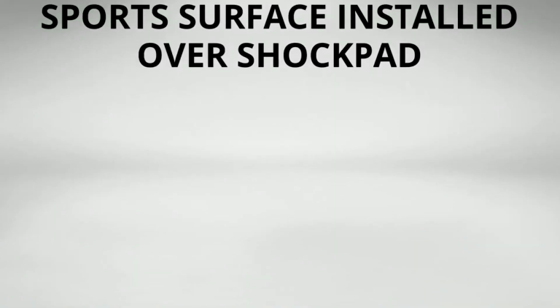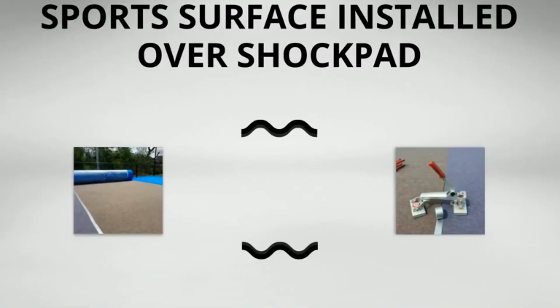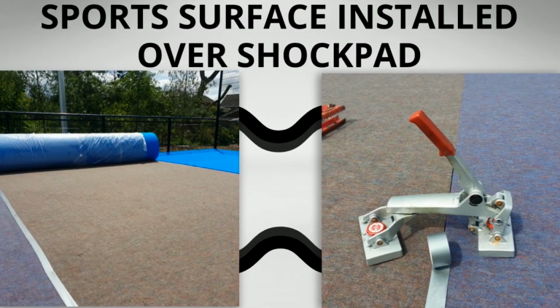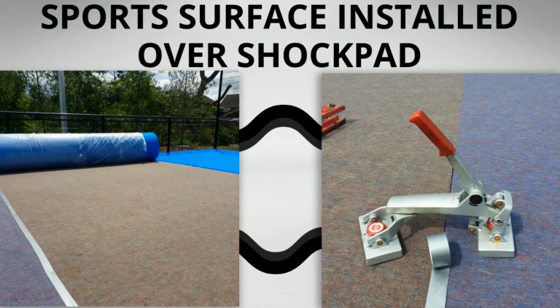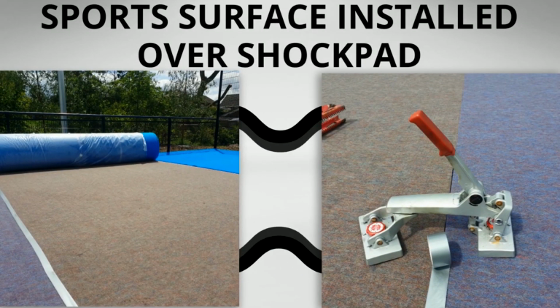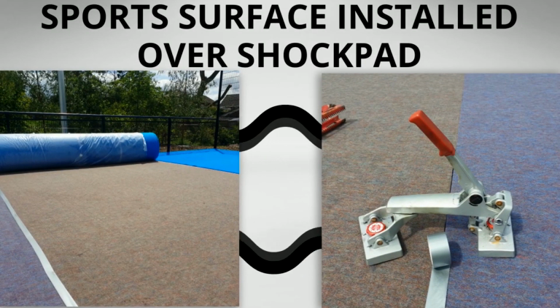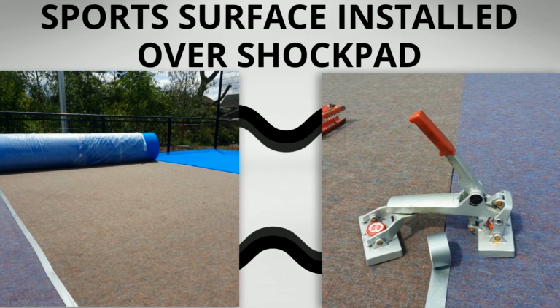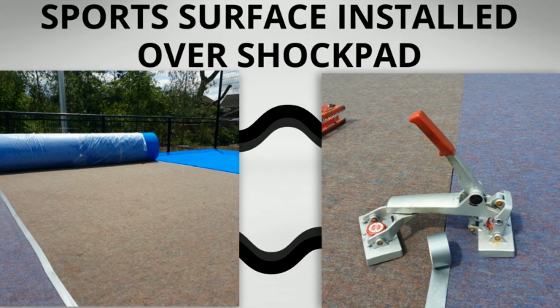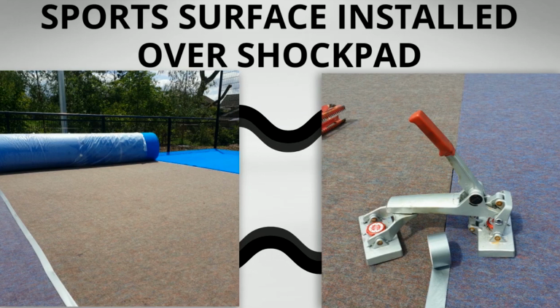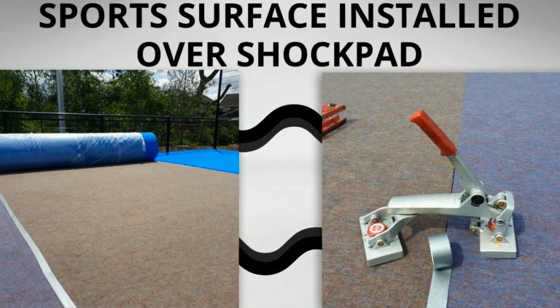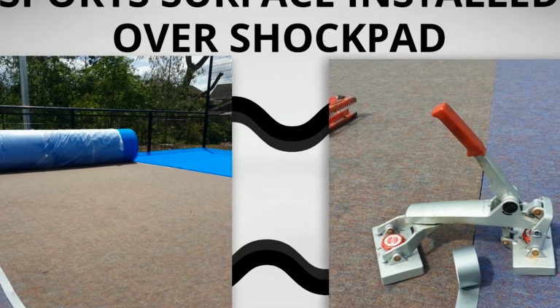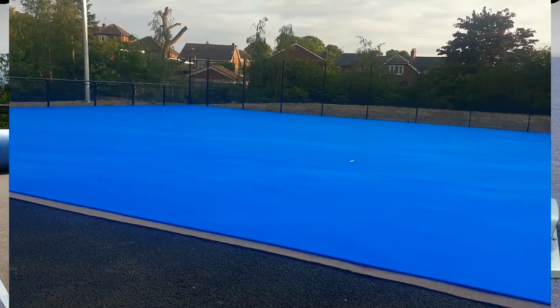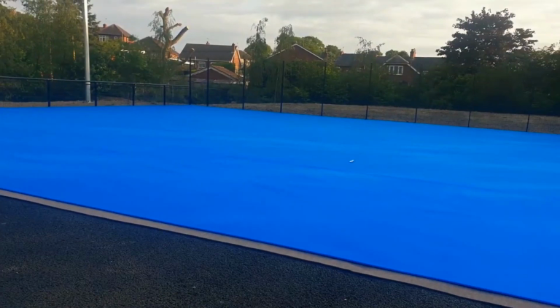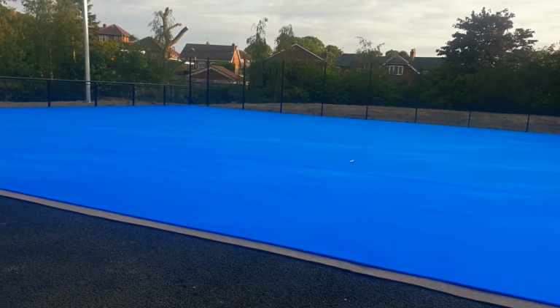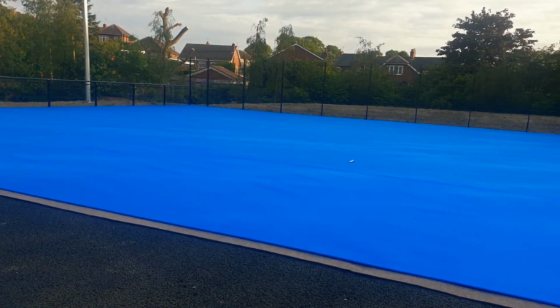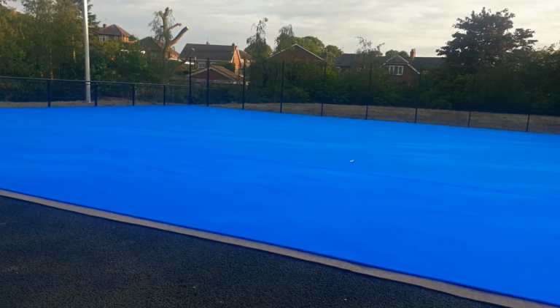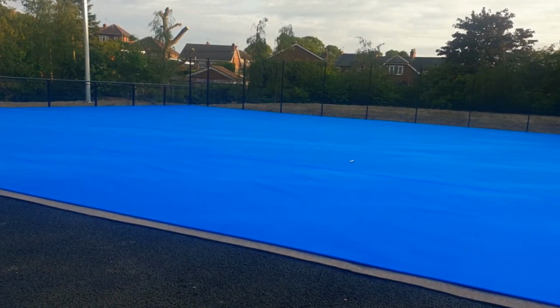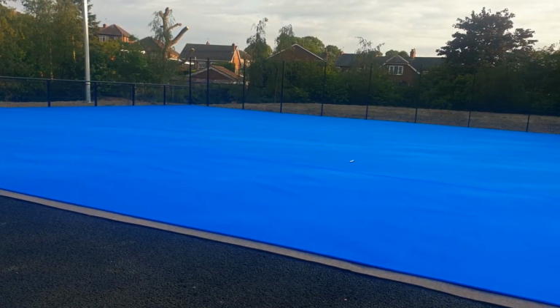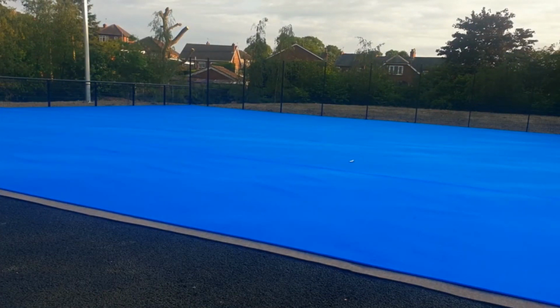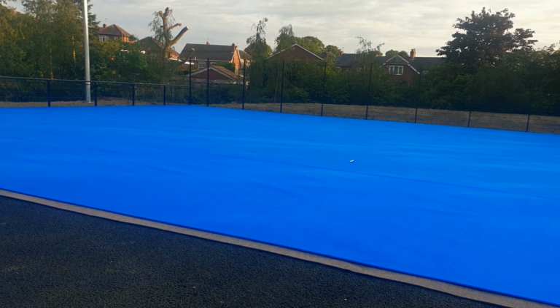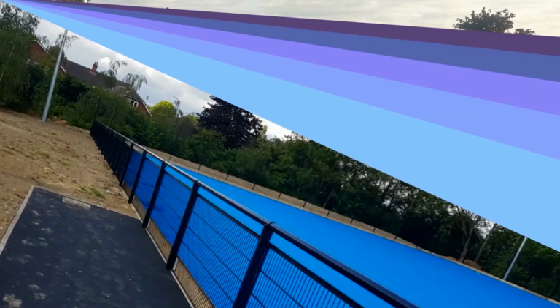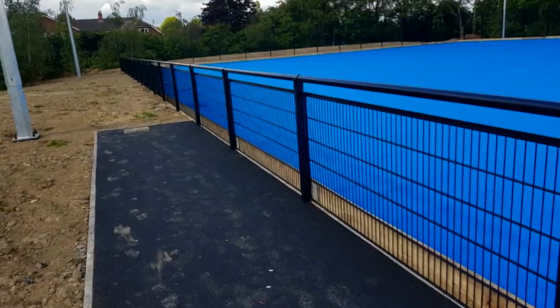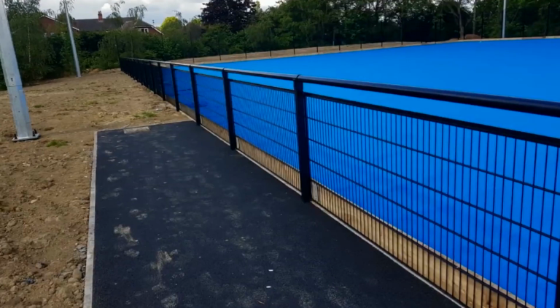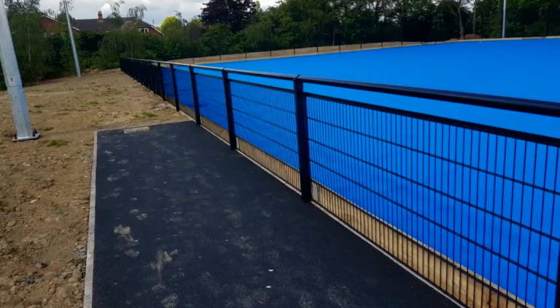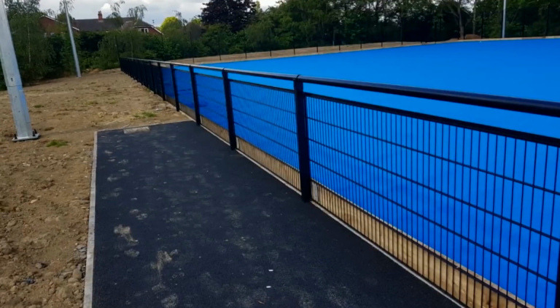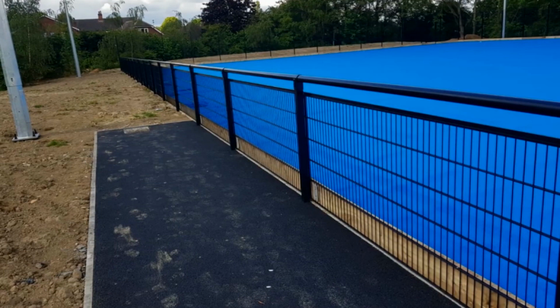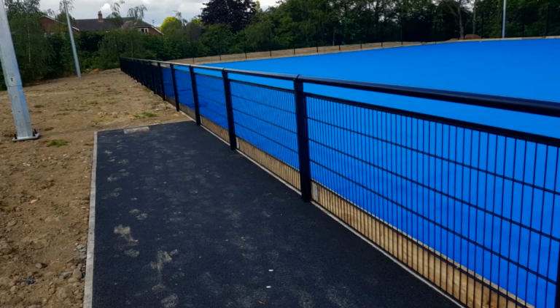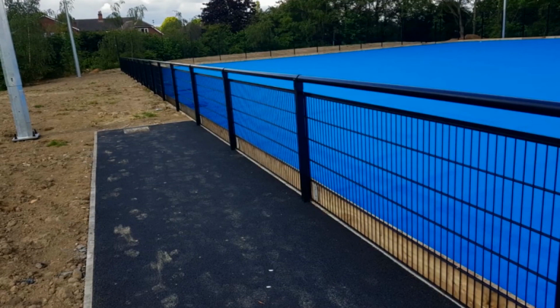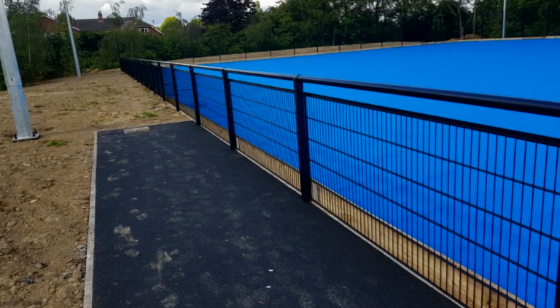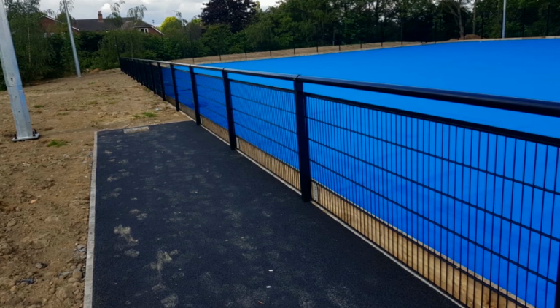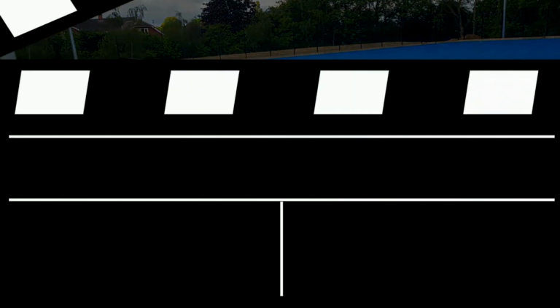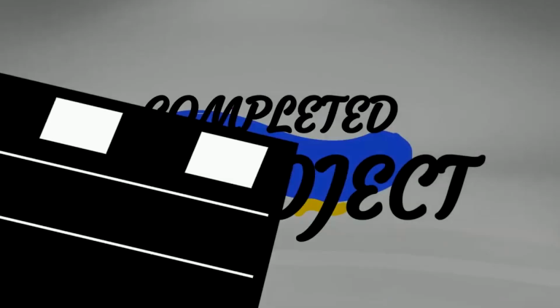Next up, the sports surface is installed on top of the shock pads. You can see us measuring up there. With this surface you're able to specify many different colors and line markings depending on the sports you want to play. This was actually bespoke to the company, so they were really happy that we were able to carry that out for them.